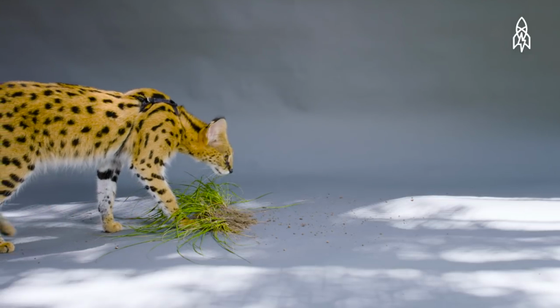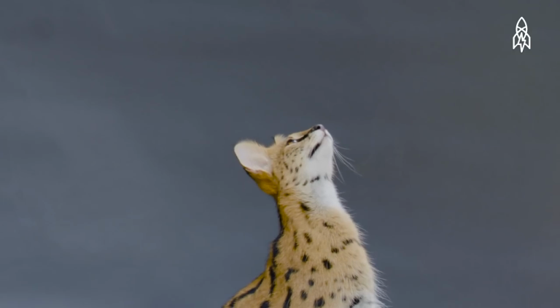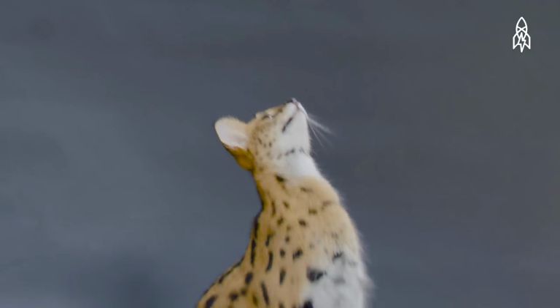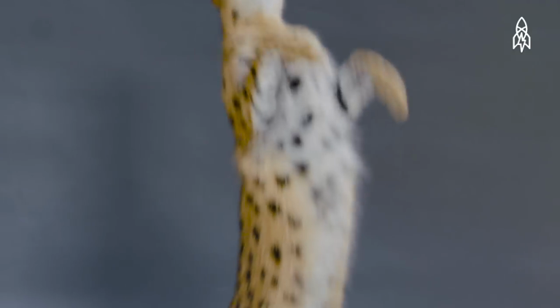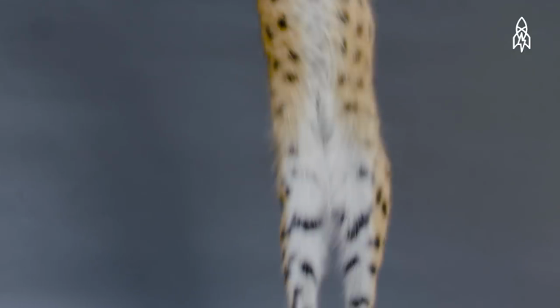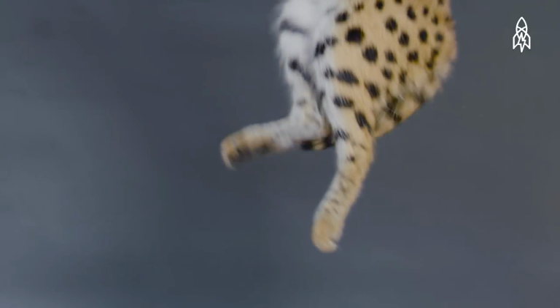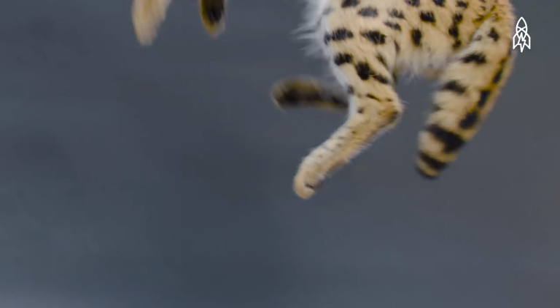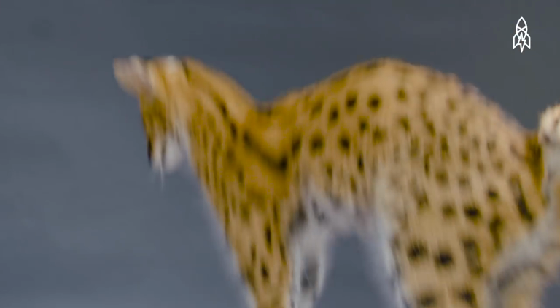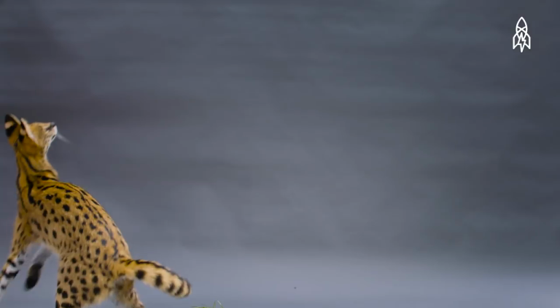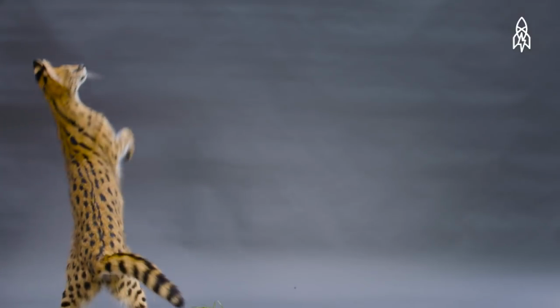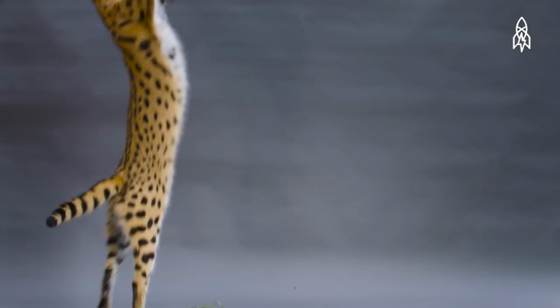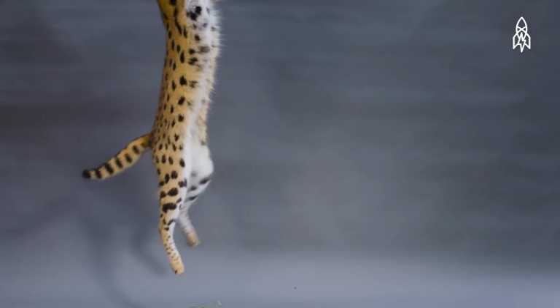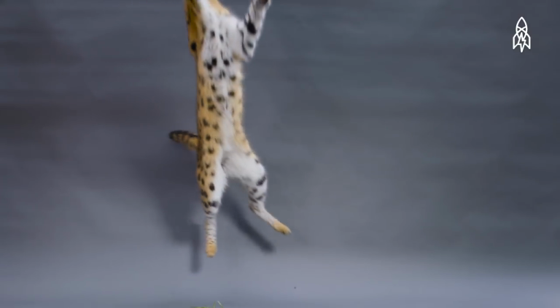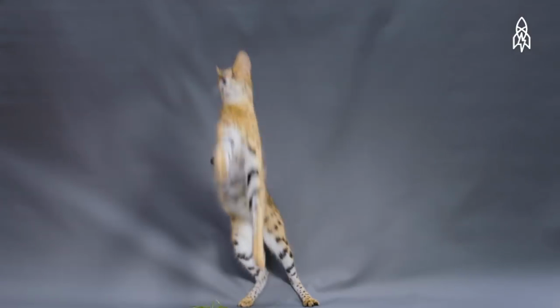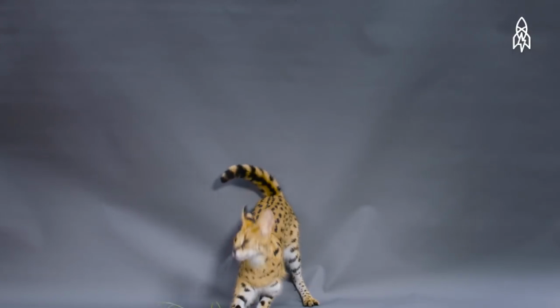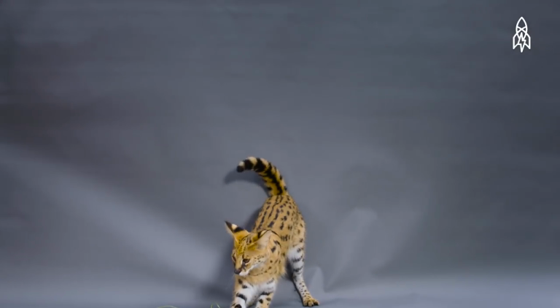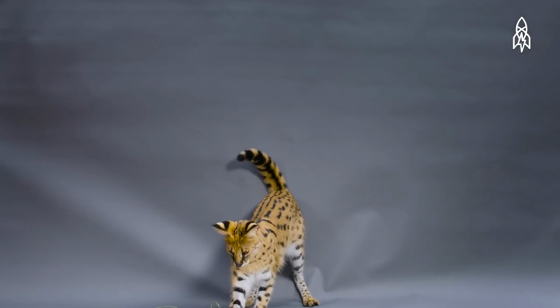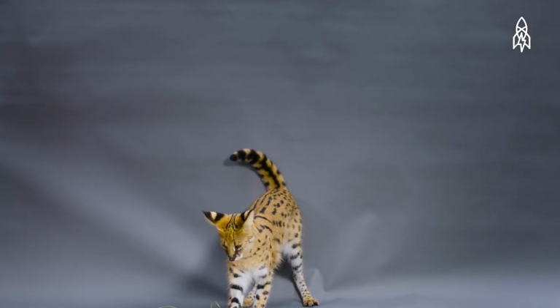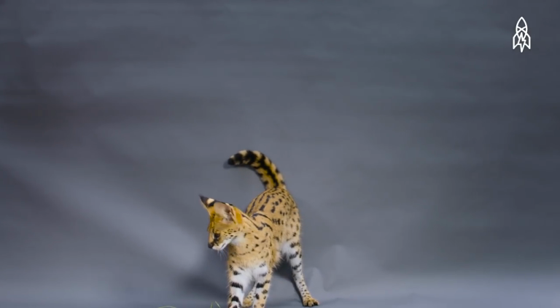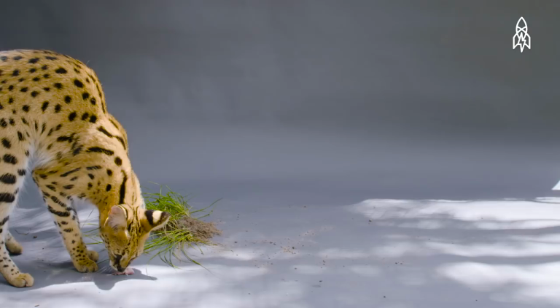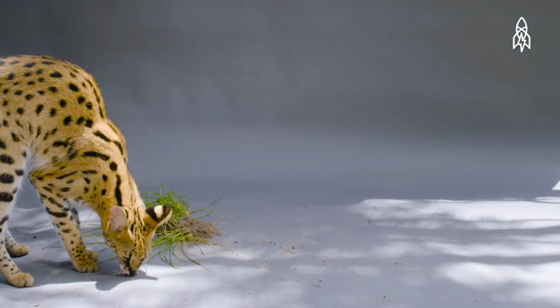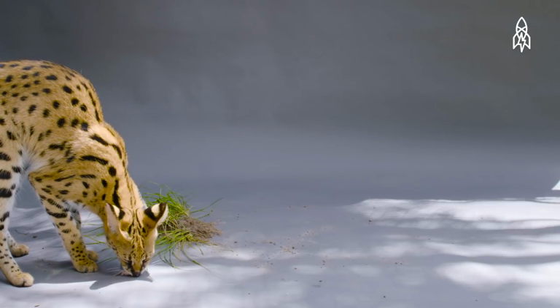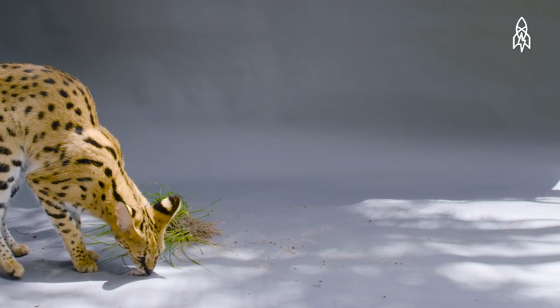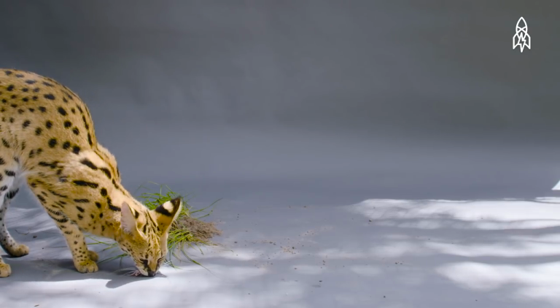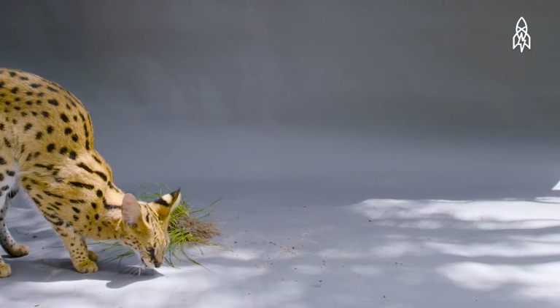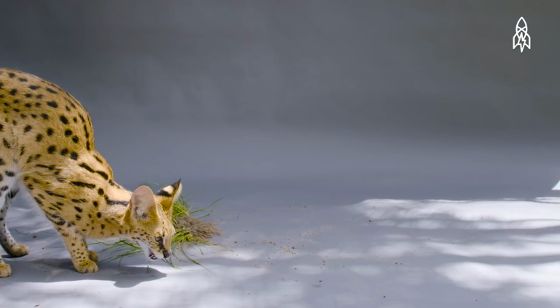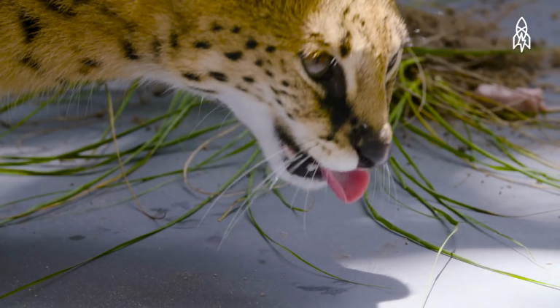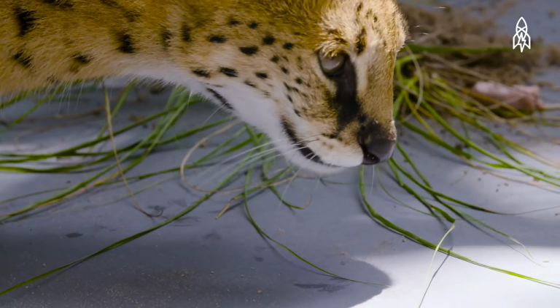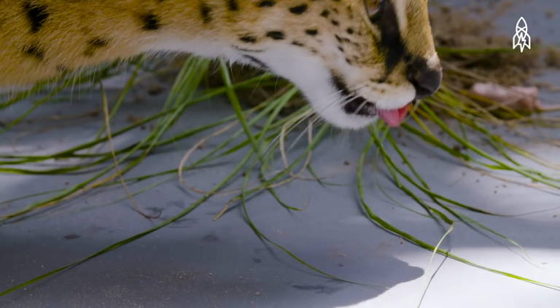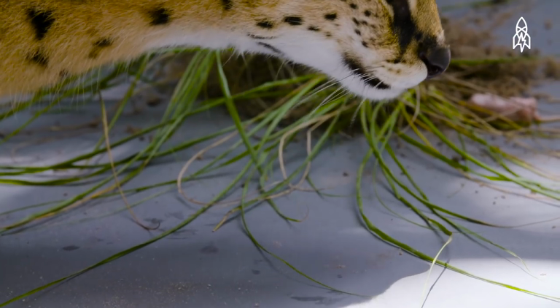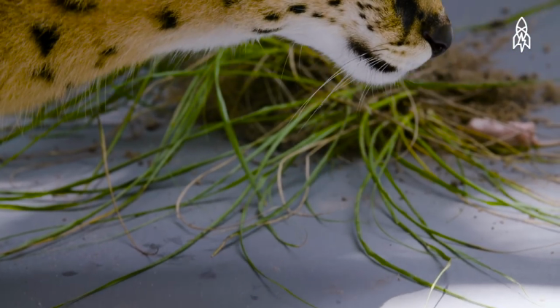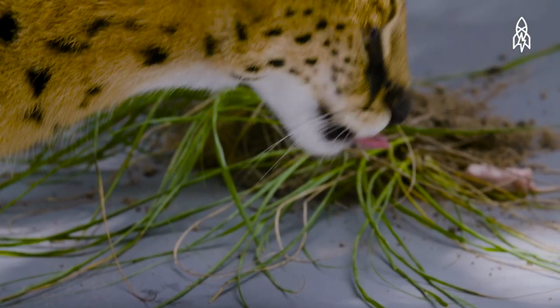They're long, lean and can jump up to 9 feet in the air to catch unsuspecting birds flying by. Beyond birds, they mostly feed on rodents, insects and reptiles.